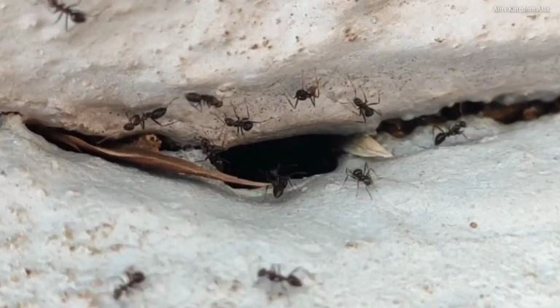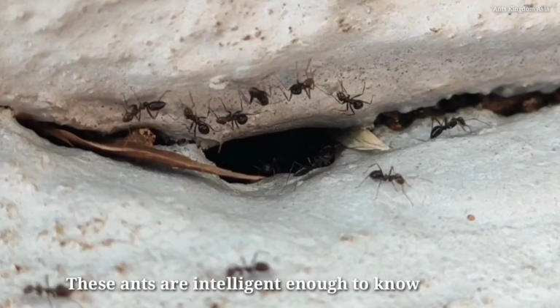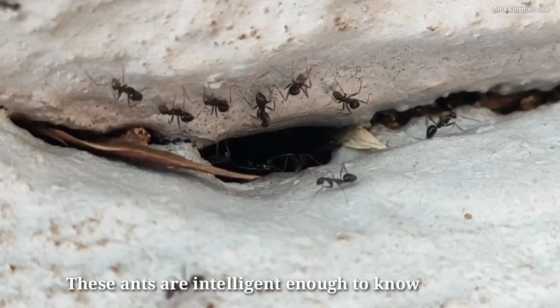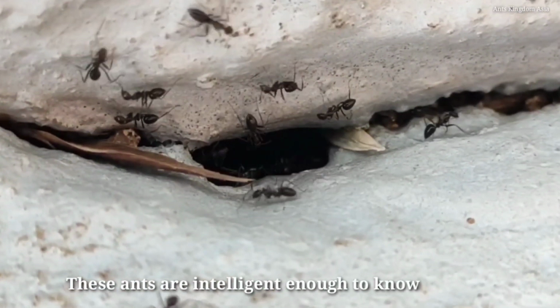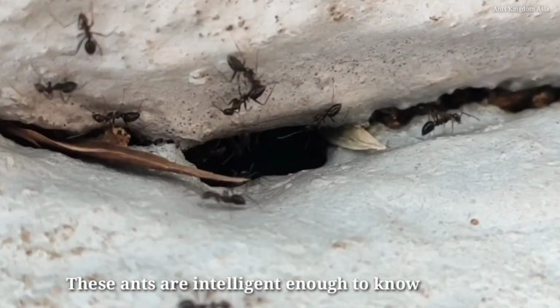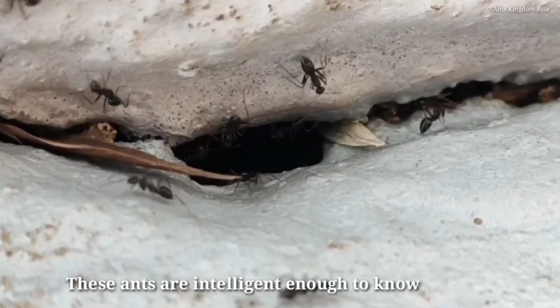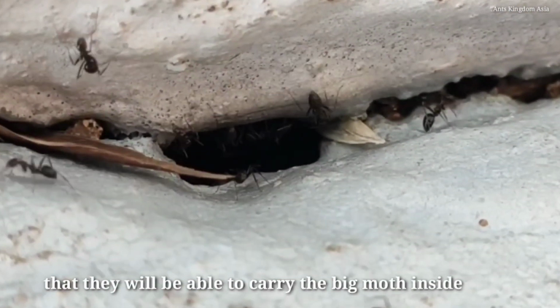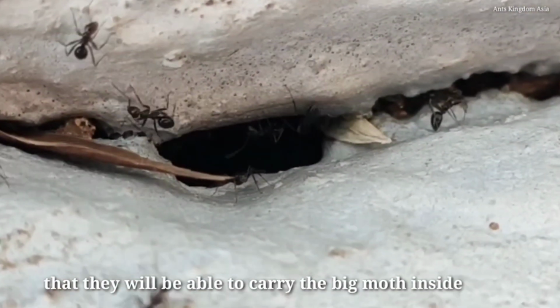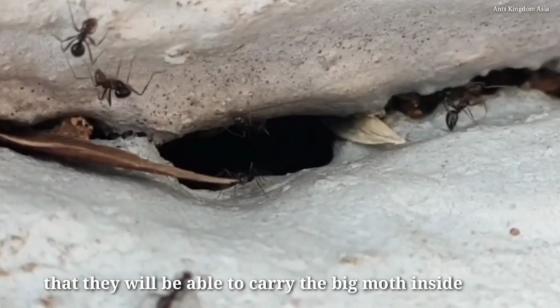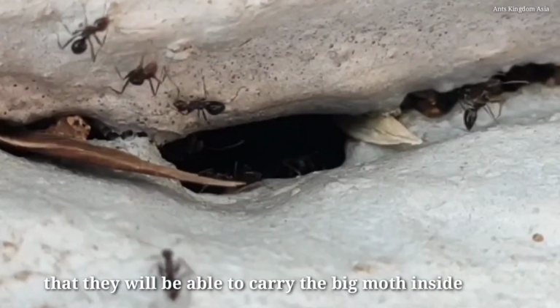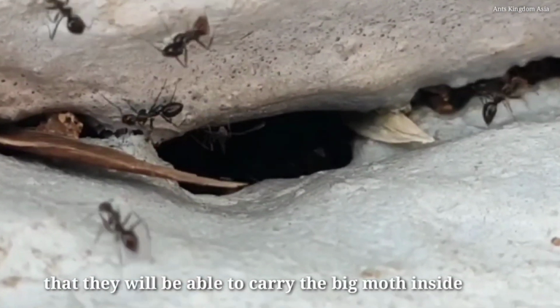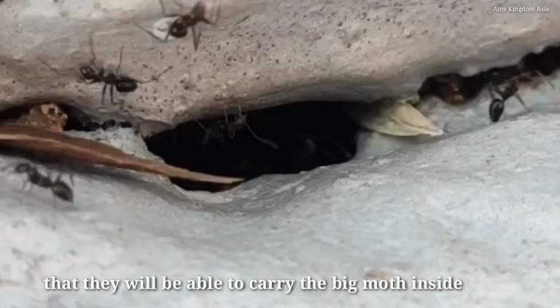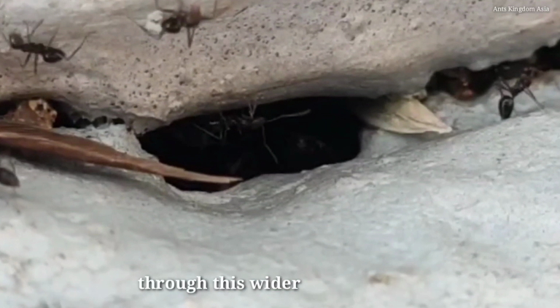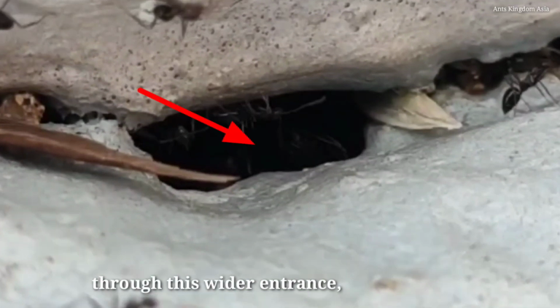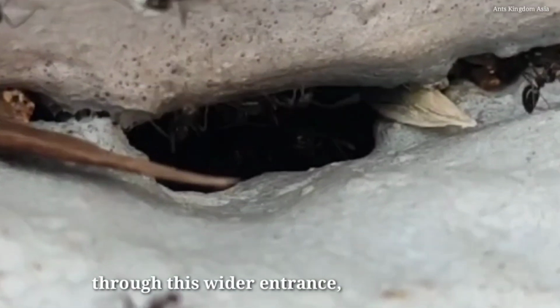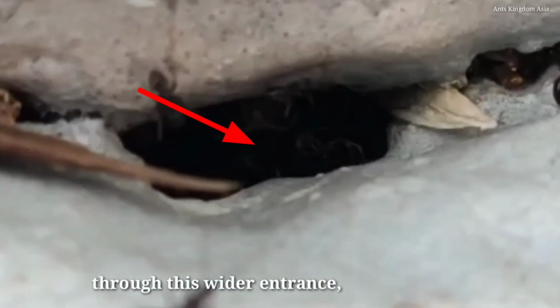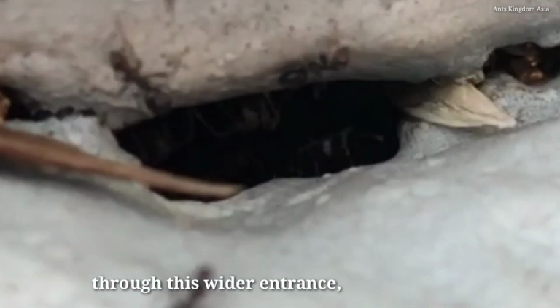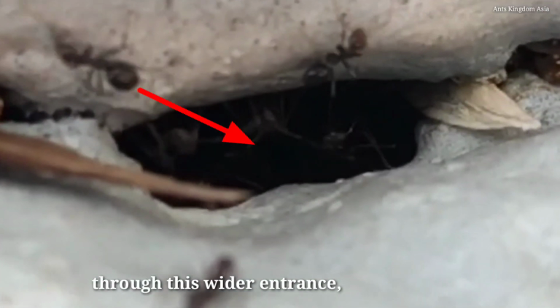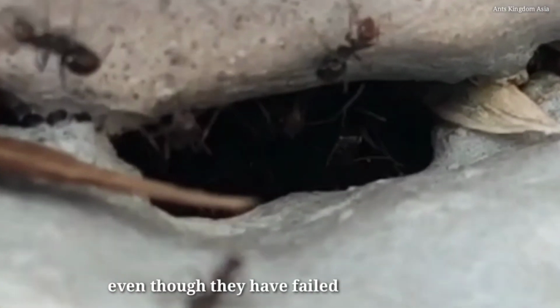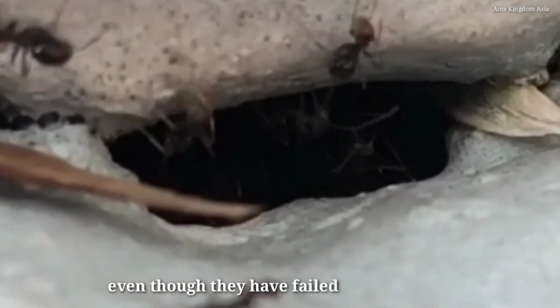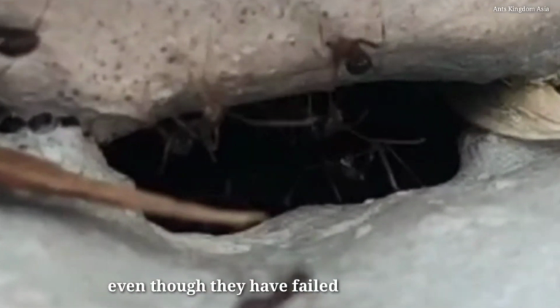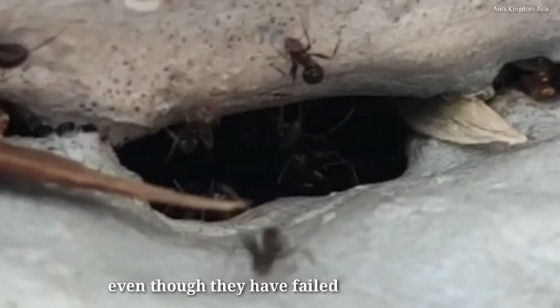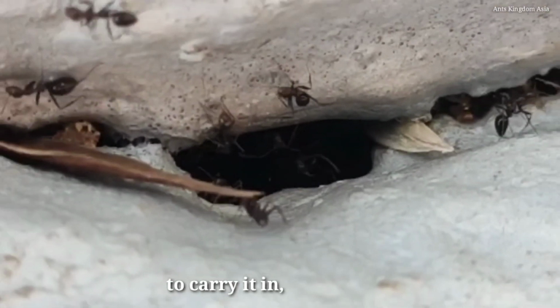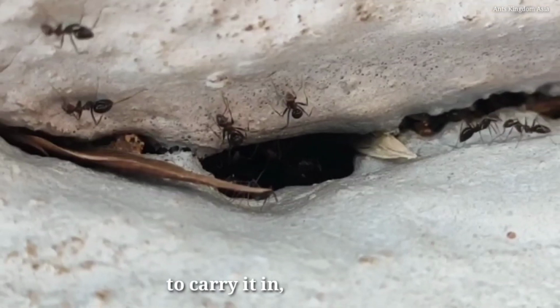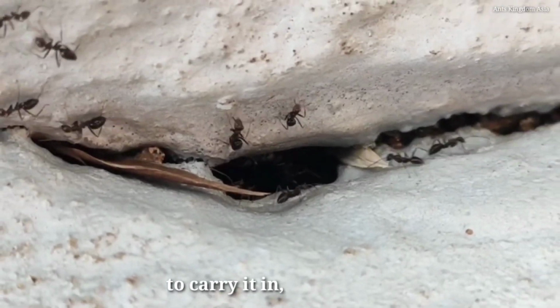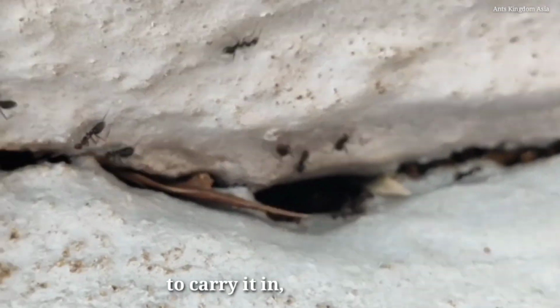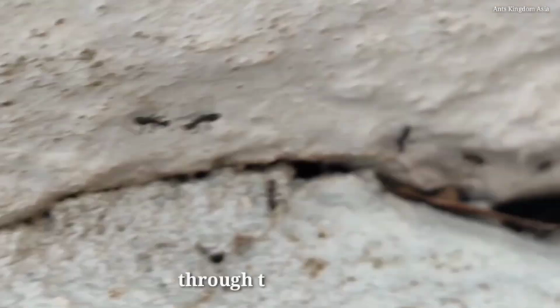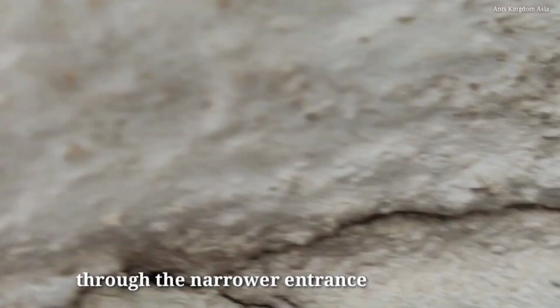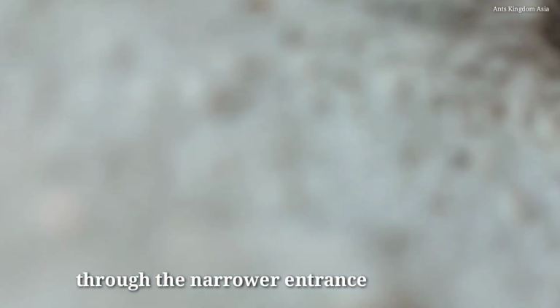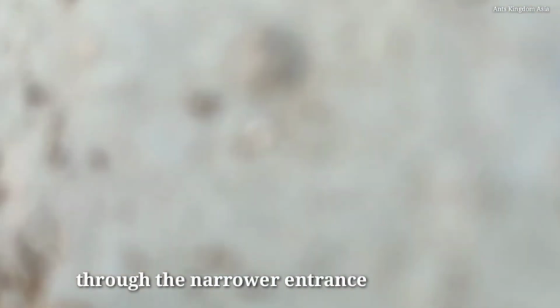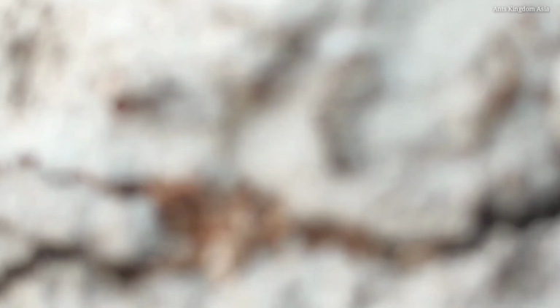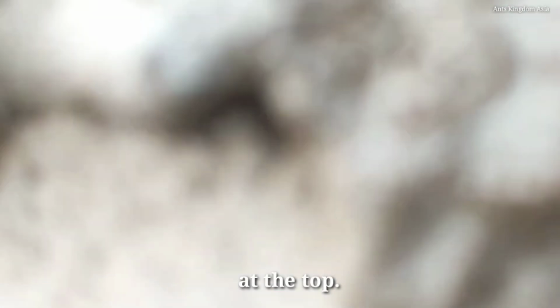The ants are intelligent enough to know that they will be able to carry the big moth inside through this wider entrance, even though they failed to carry it in through the narrow entrance at the top.